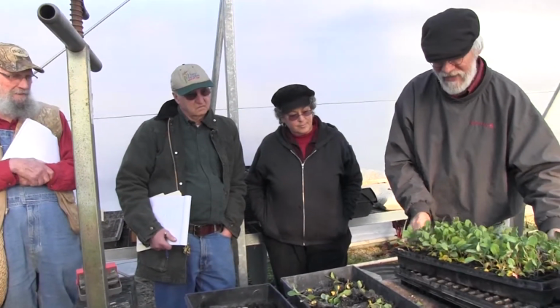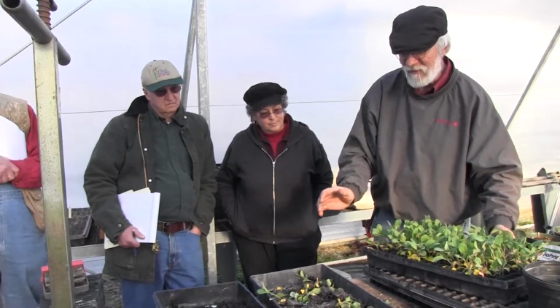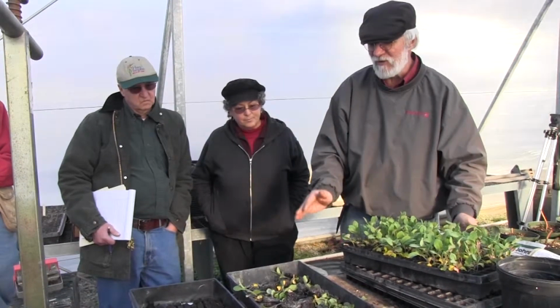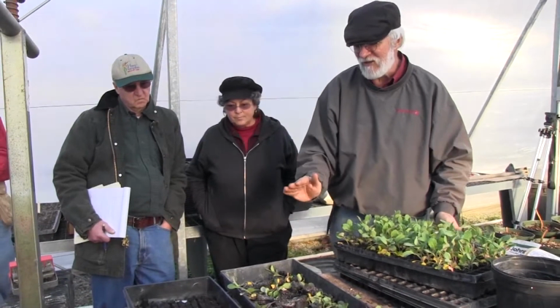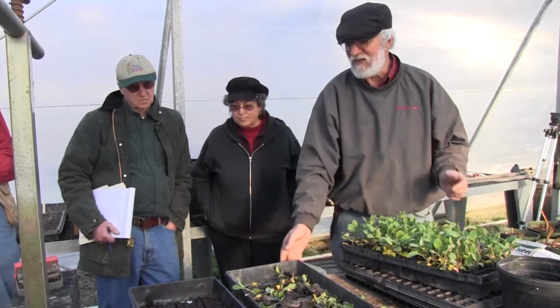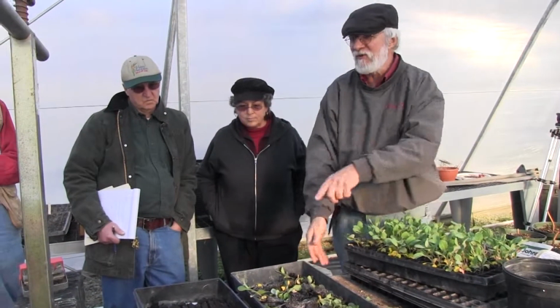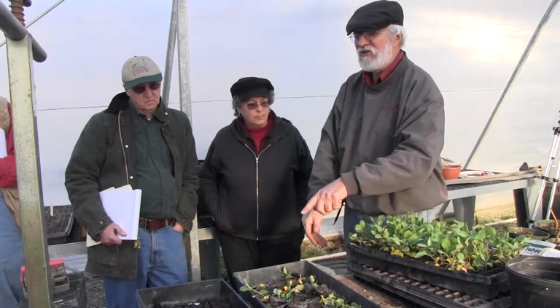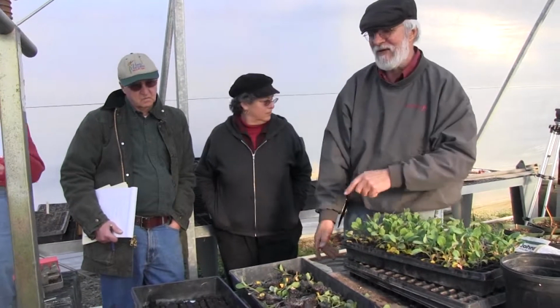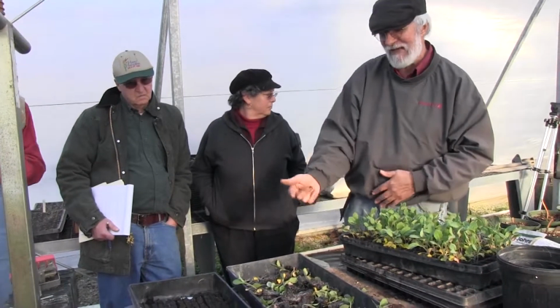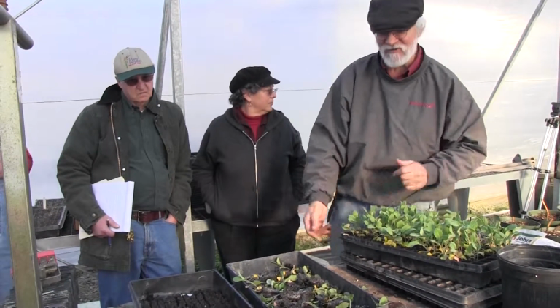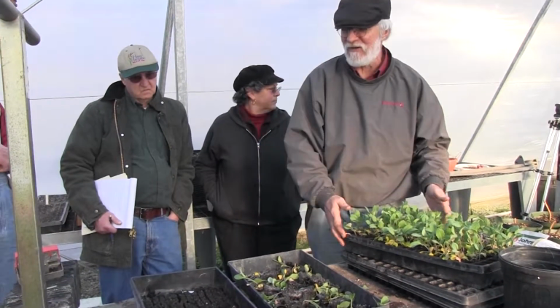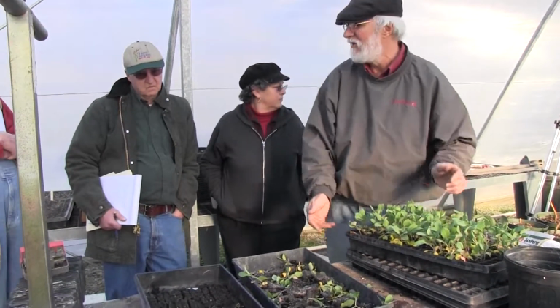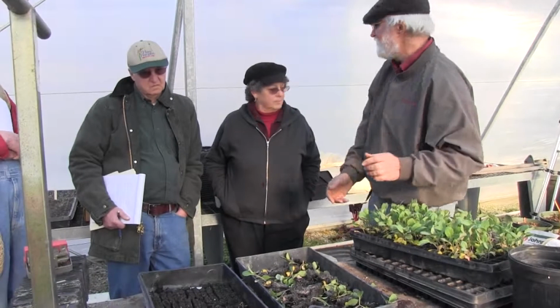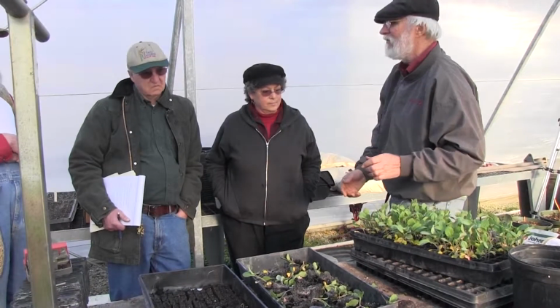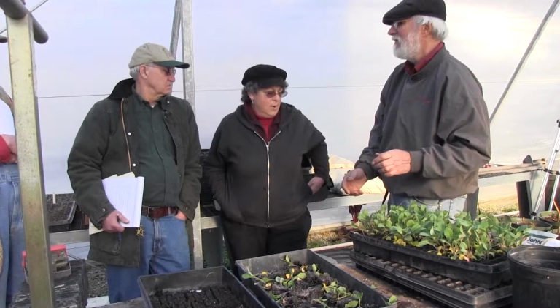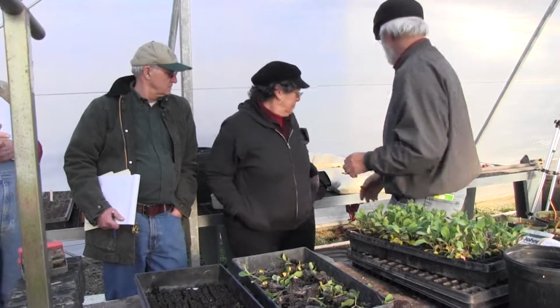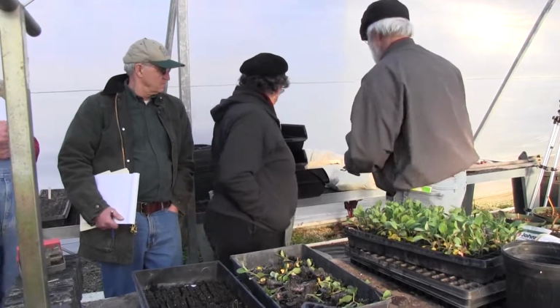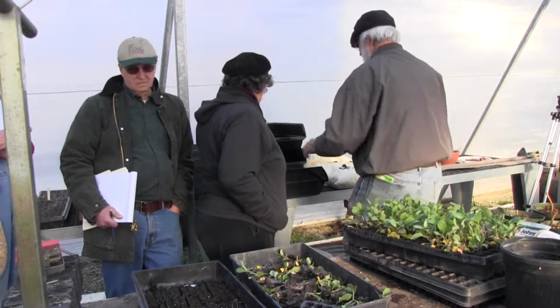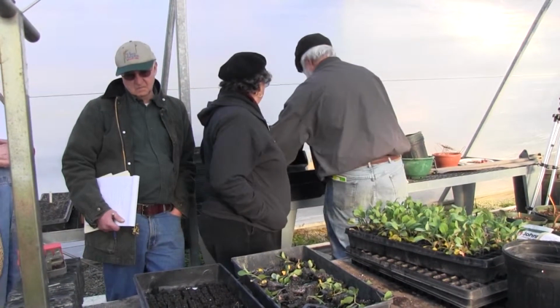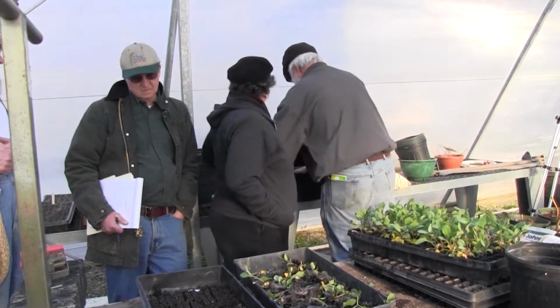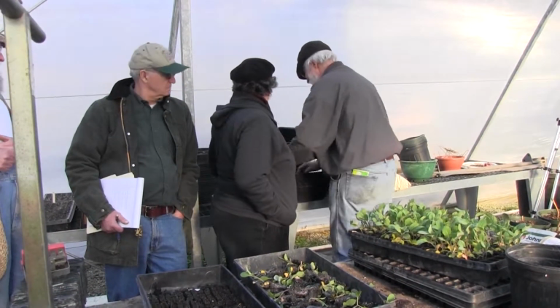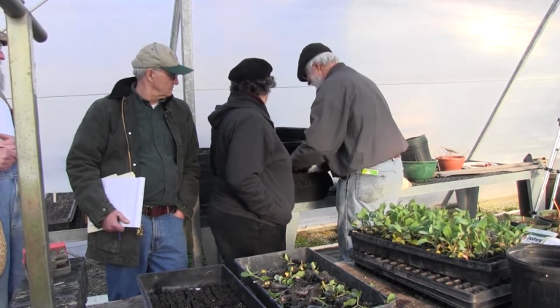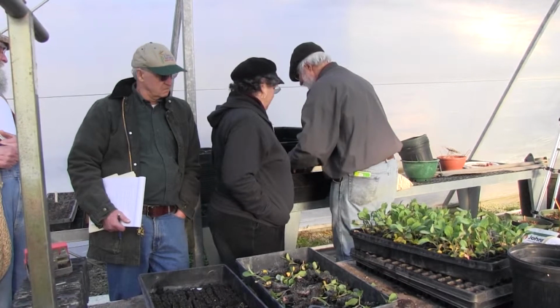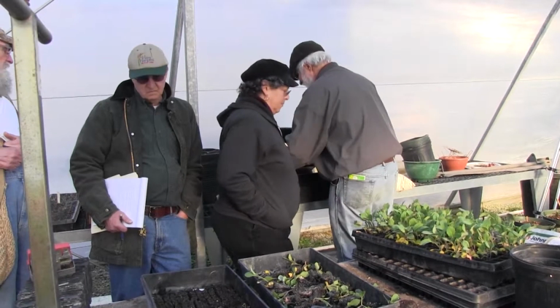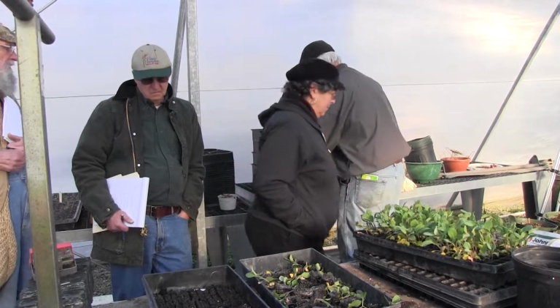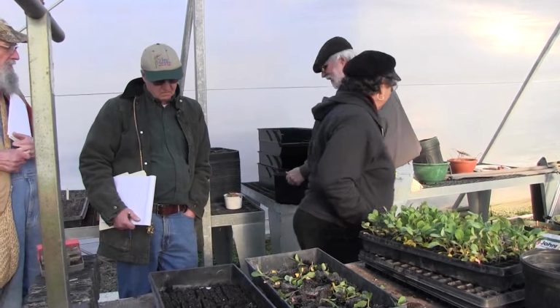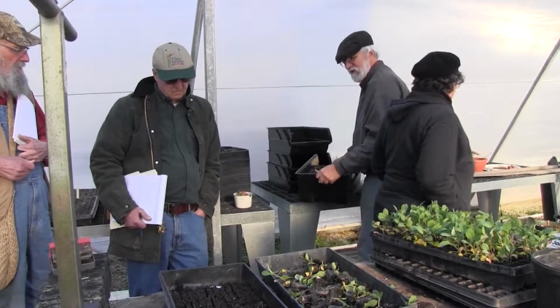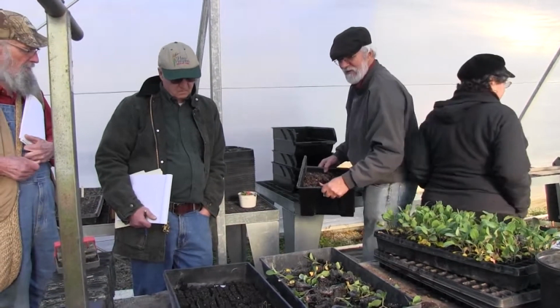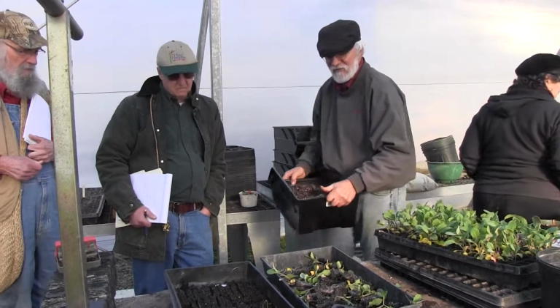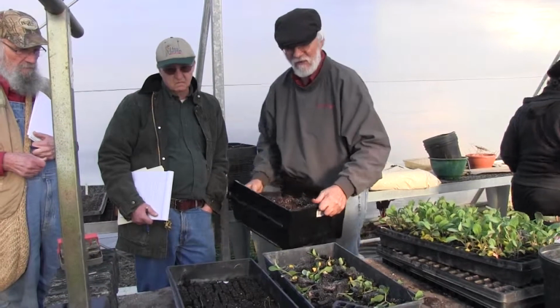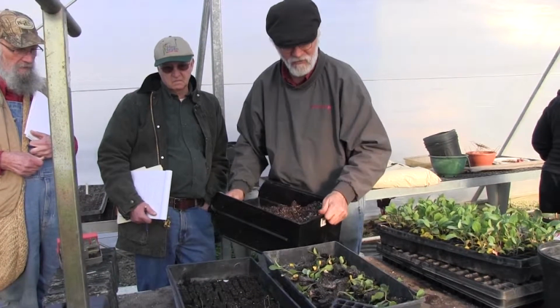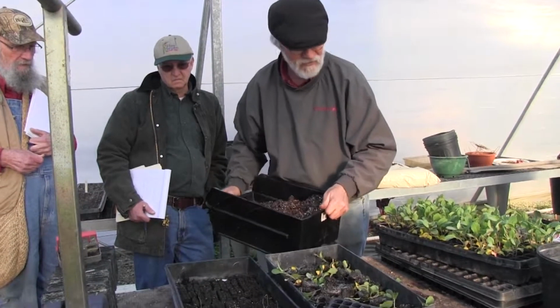So that's one way to seed. We're going to talk about other ways to seed, but first we're going to show stepping up. Because now that we've done this, we have to step up. This soil is barely damp enough, by the way — I should have made it a little wetter. But we're okay, it'll work.